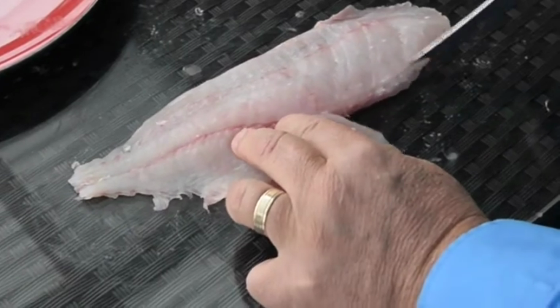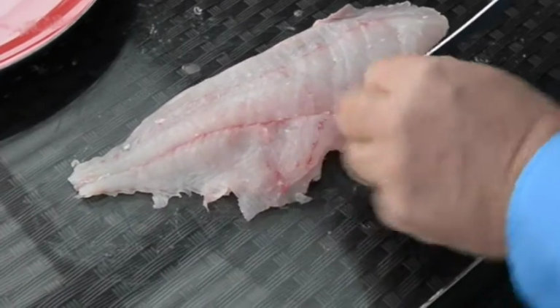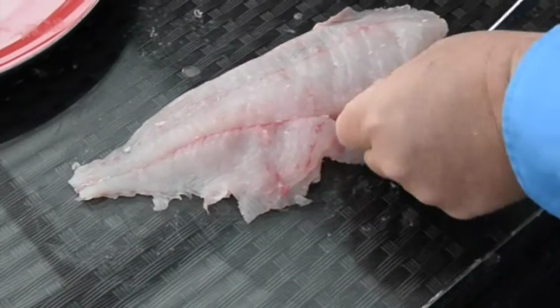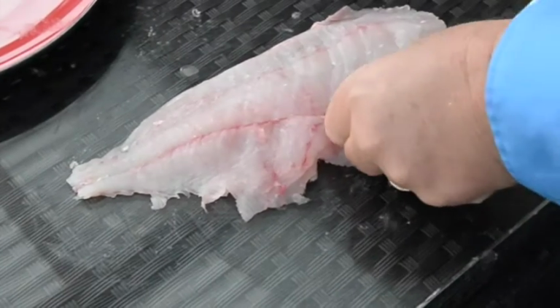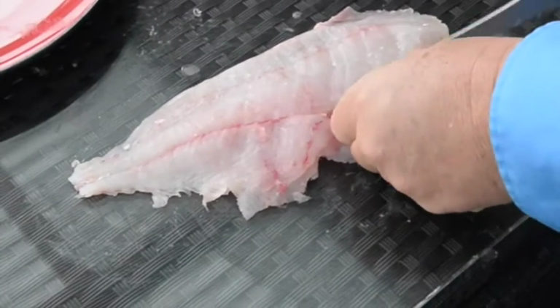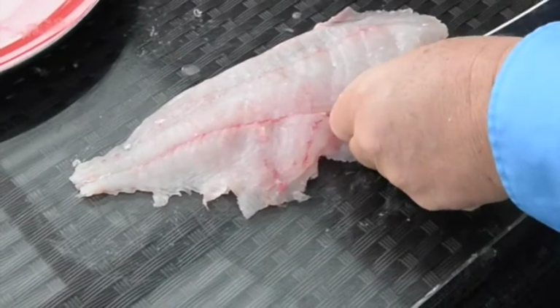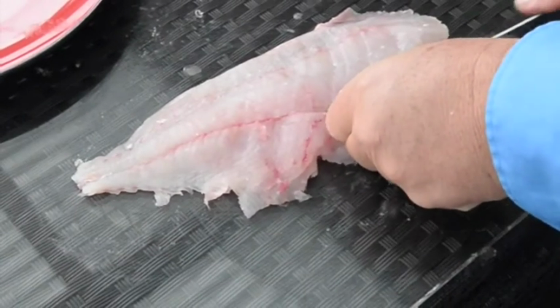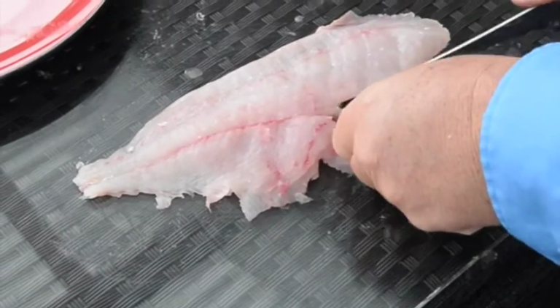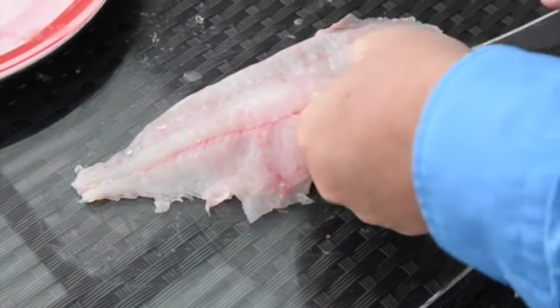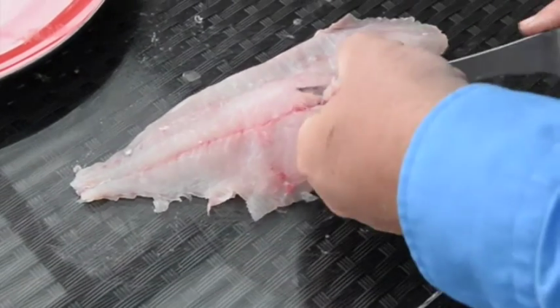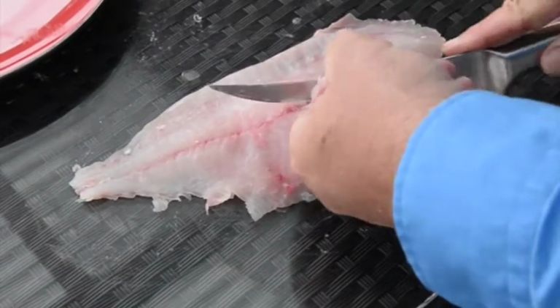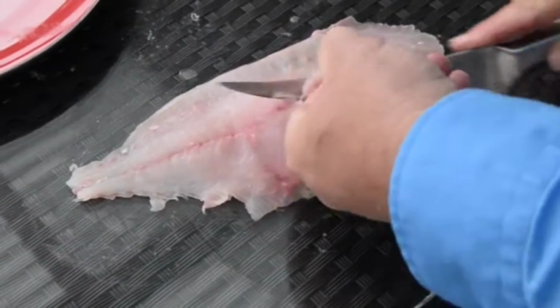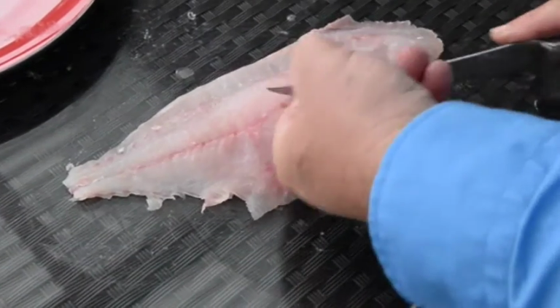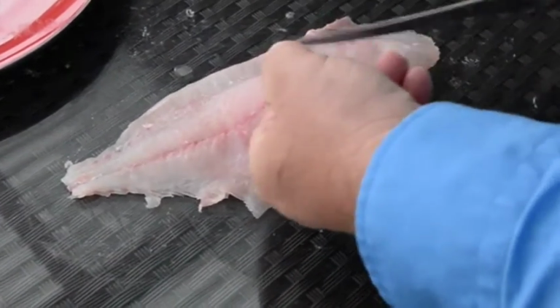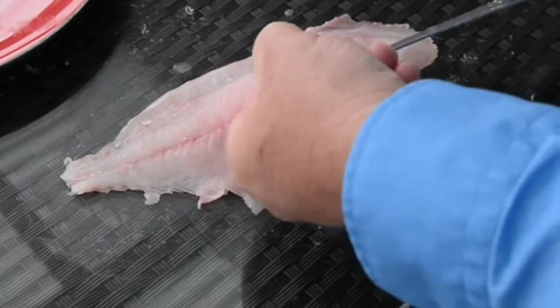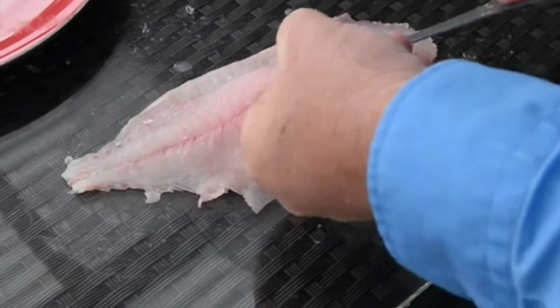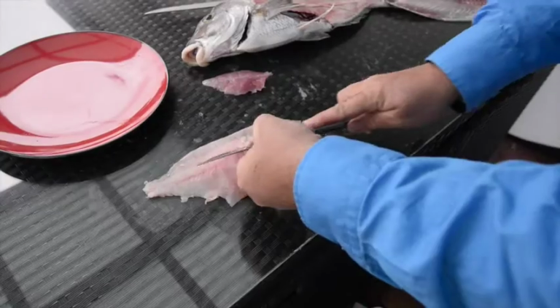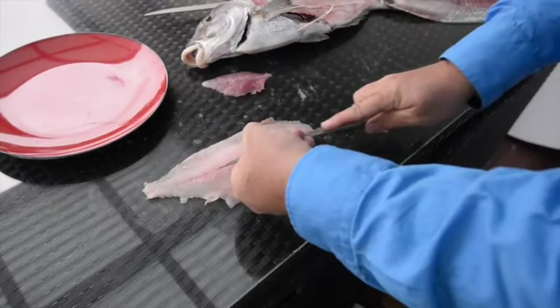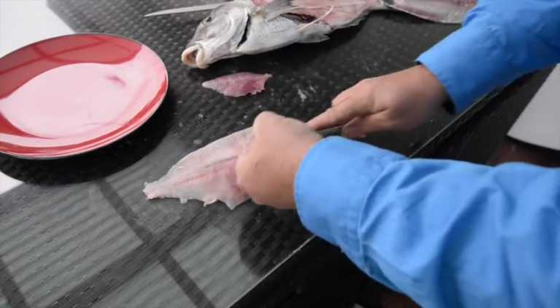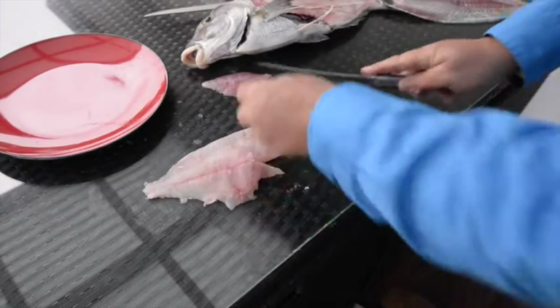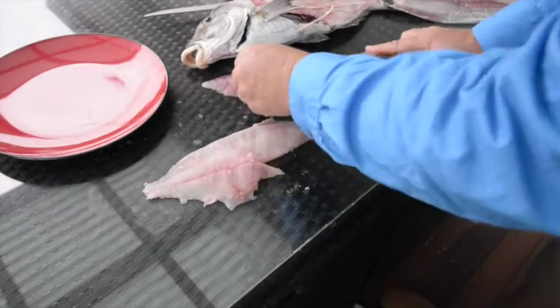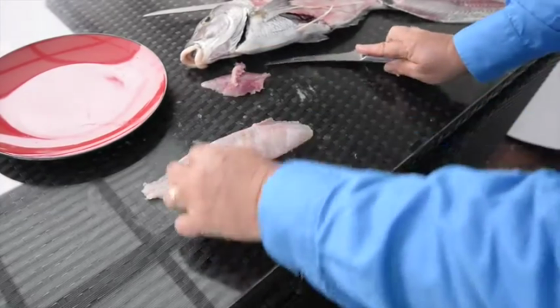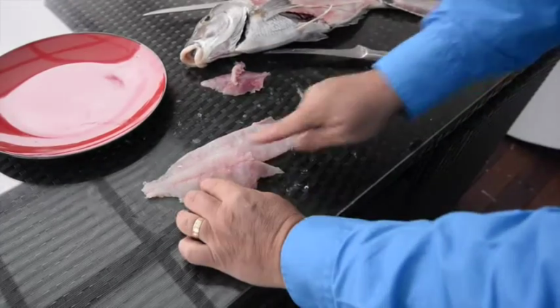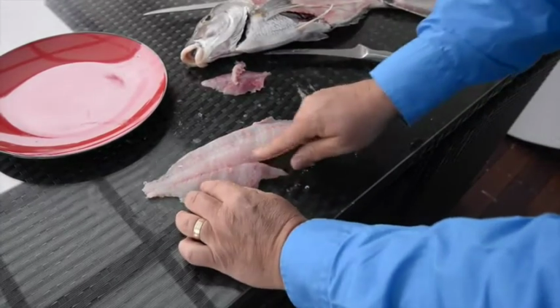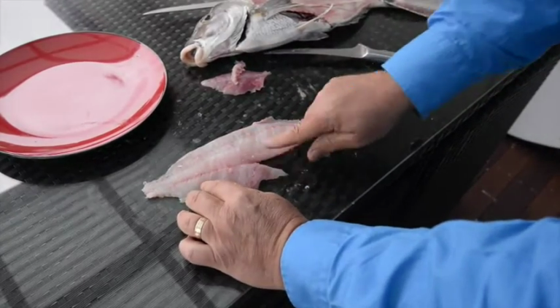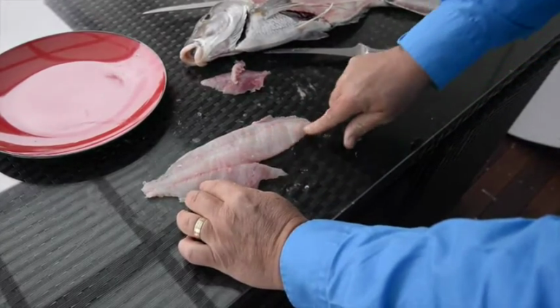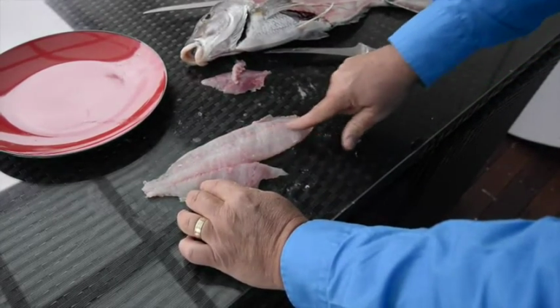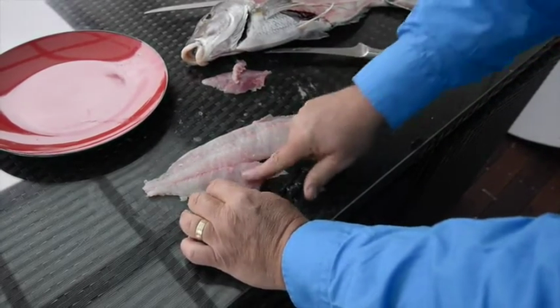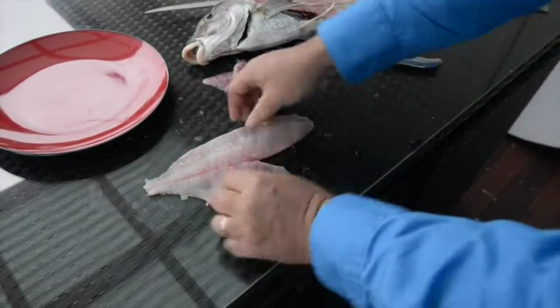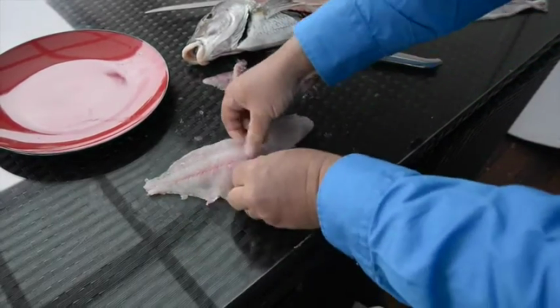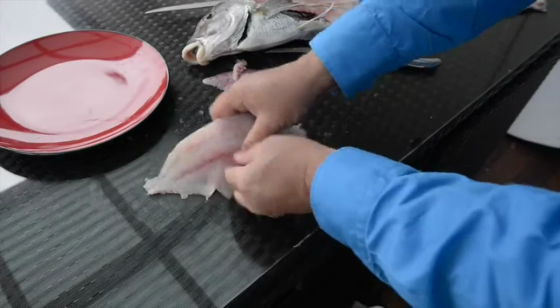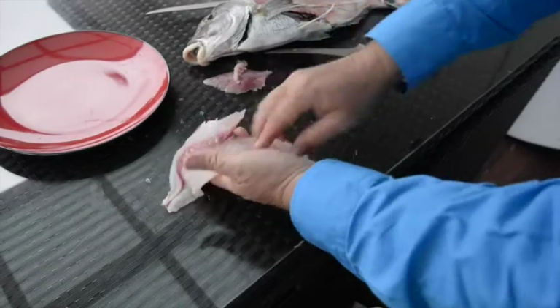And if you have, trim them out. Spending a few more seconds getting it right at this stage can add immeasurably to the enjoyment of your meal. A final check for any stray bones and your fillet's done.